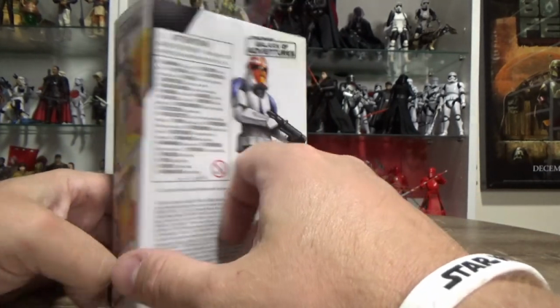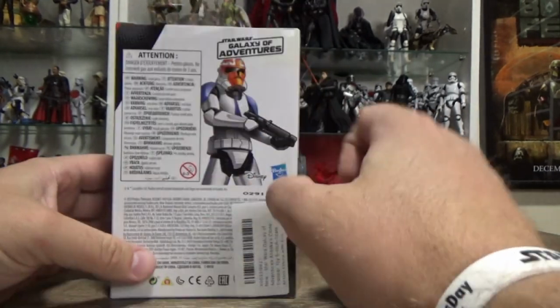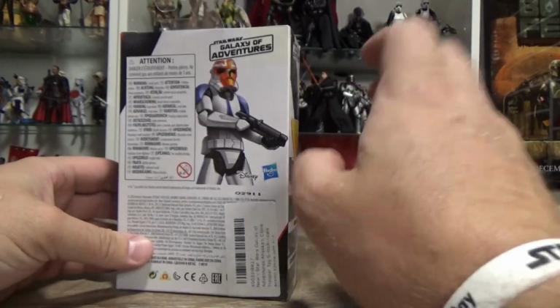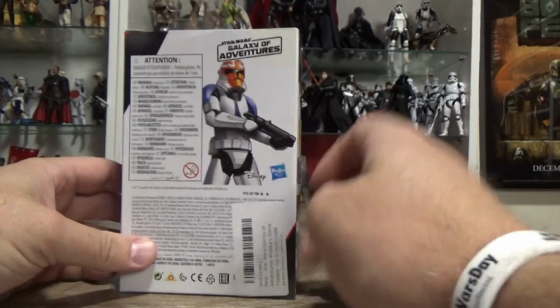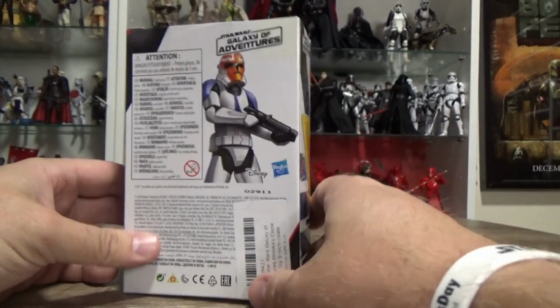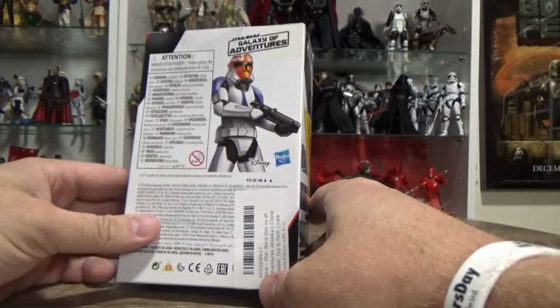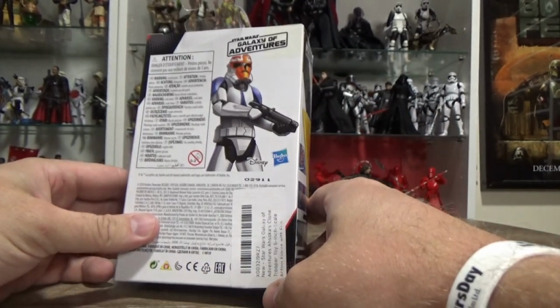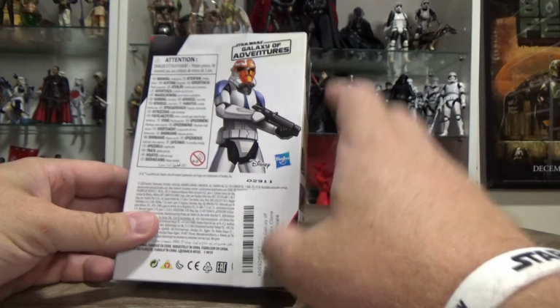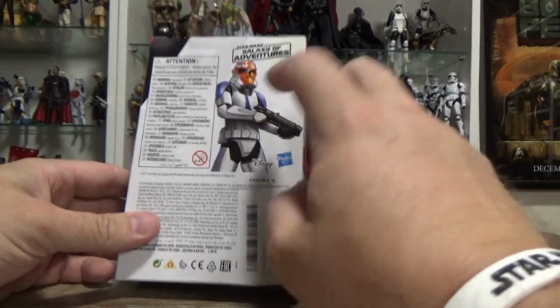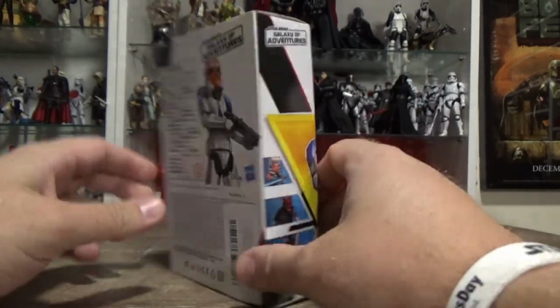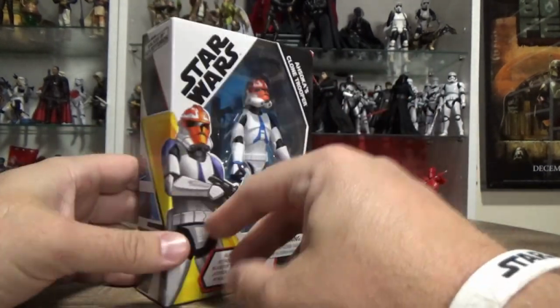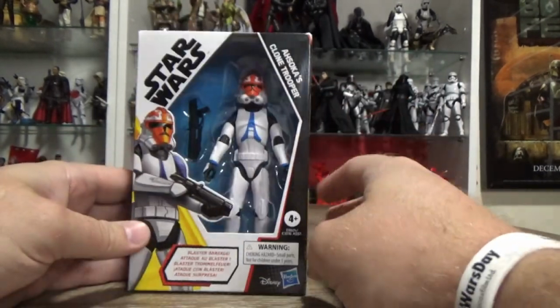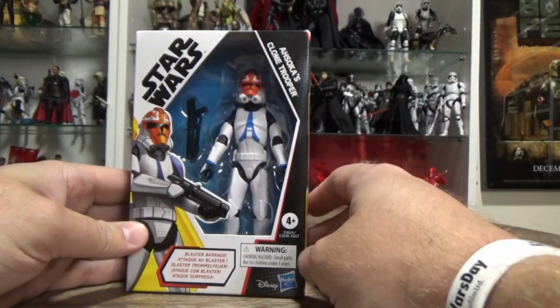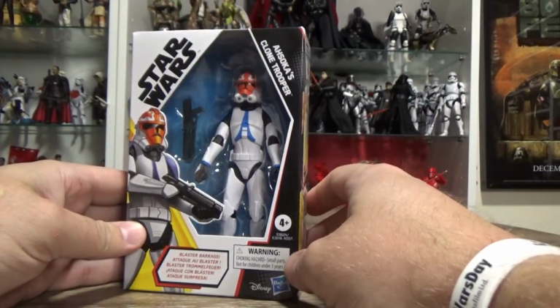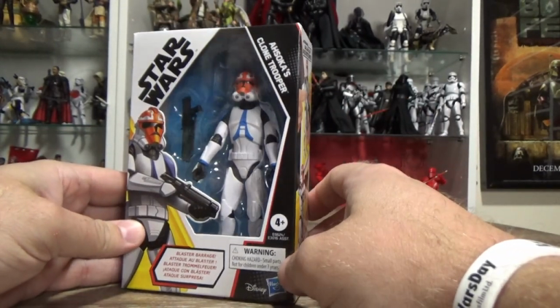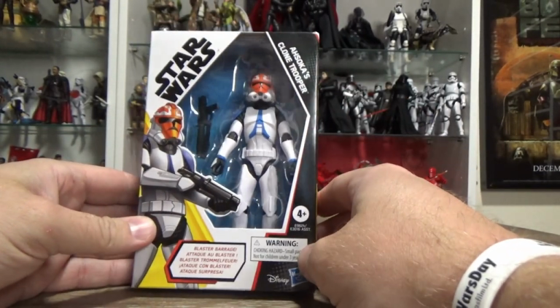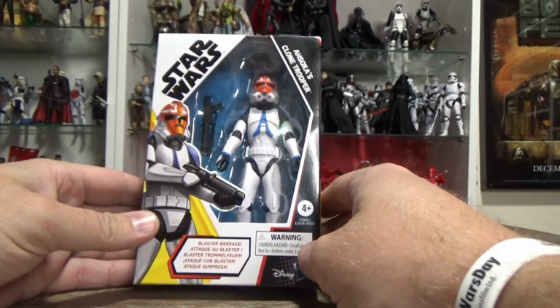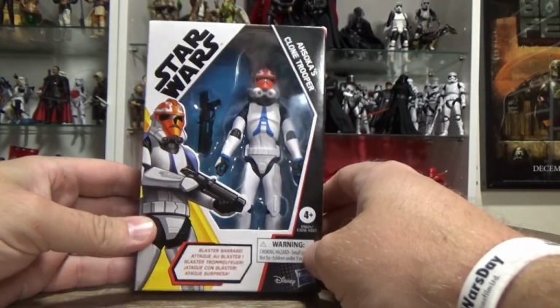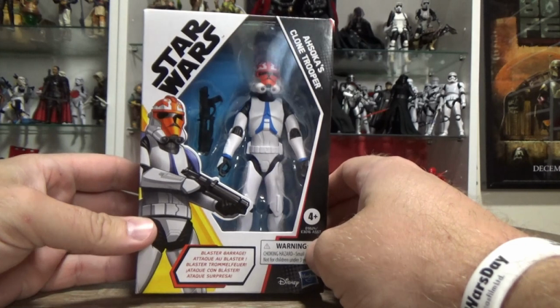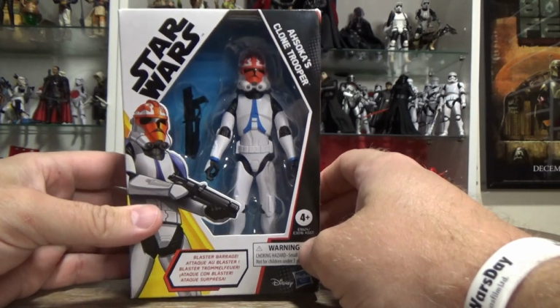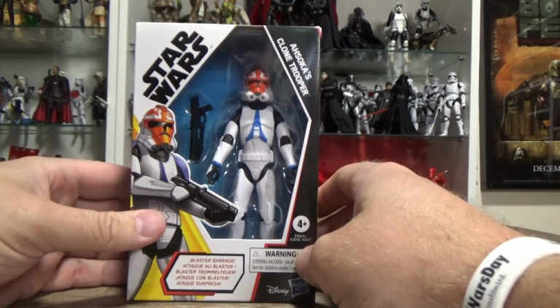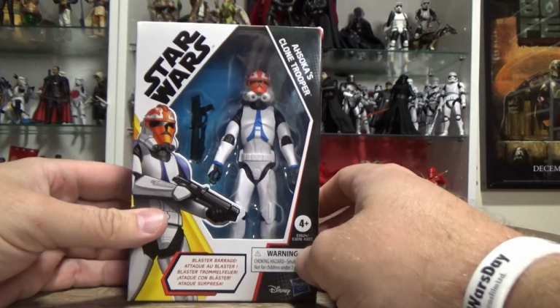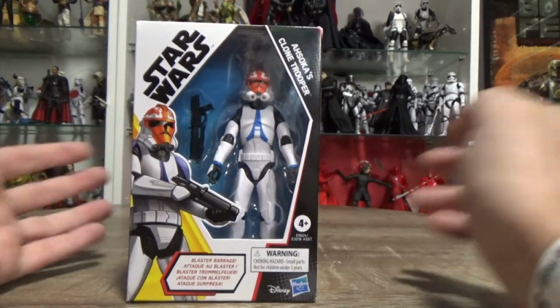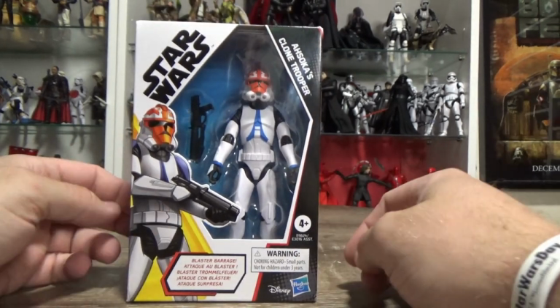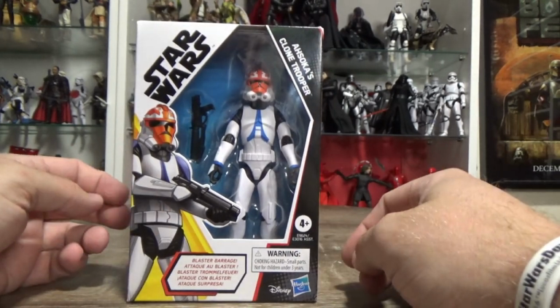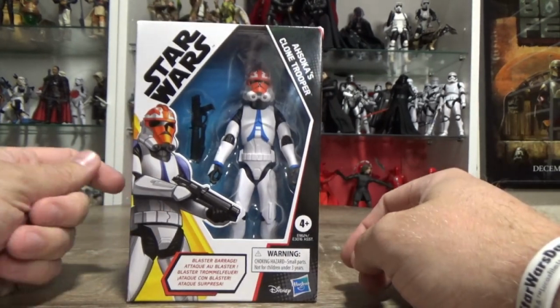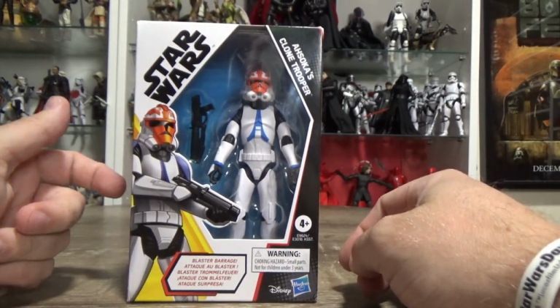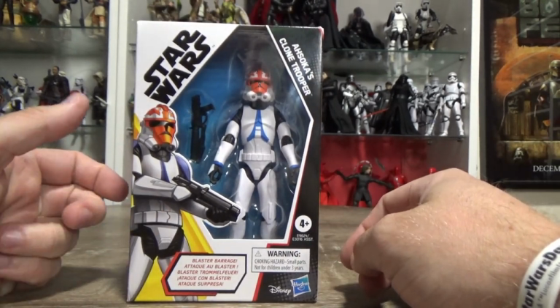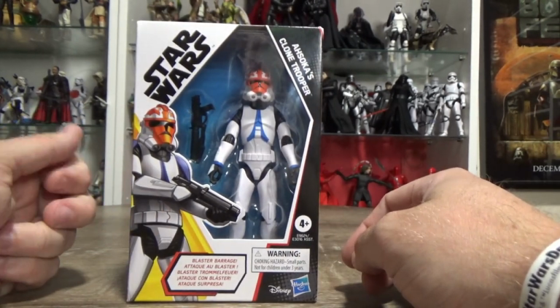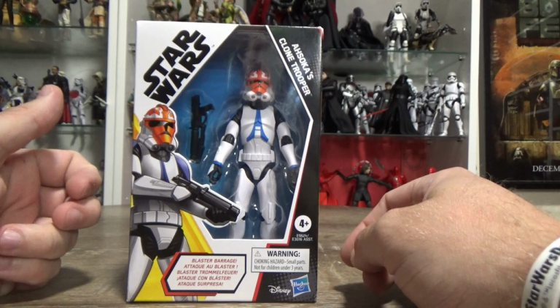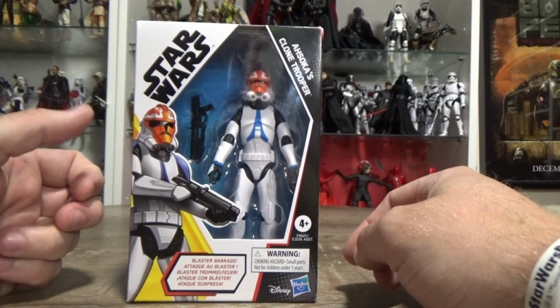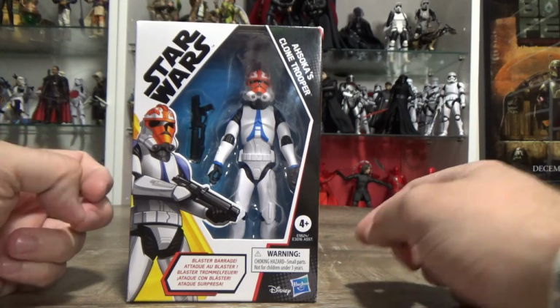So hopefully one day I'll track one down, but I'm pretty excited to have the 332nd Clone here, which looks awesome. So let's bust him open from his little plastic prison and we'll take a look at the trooper.